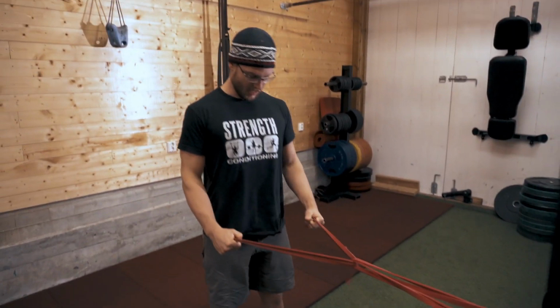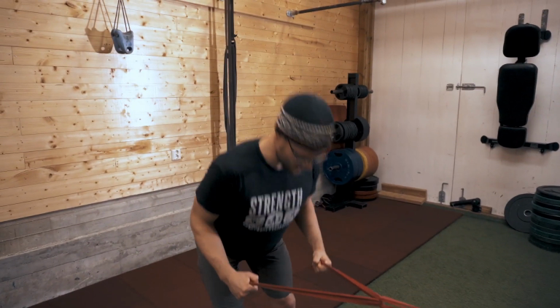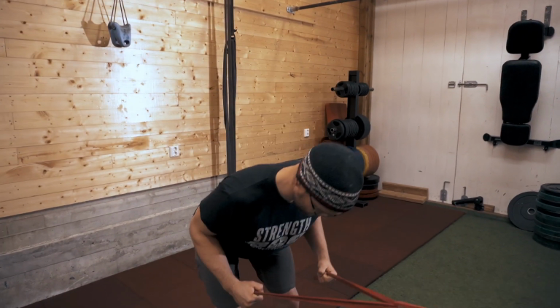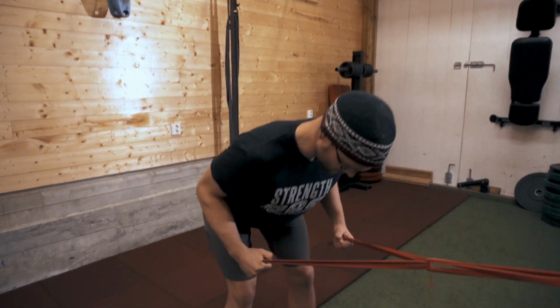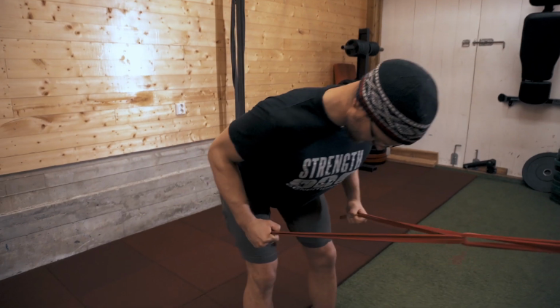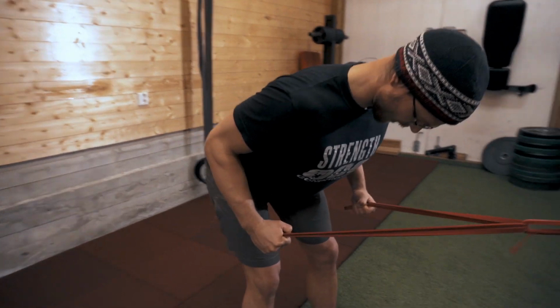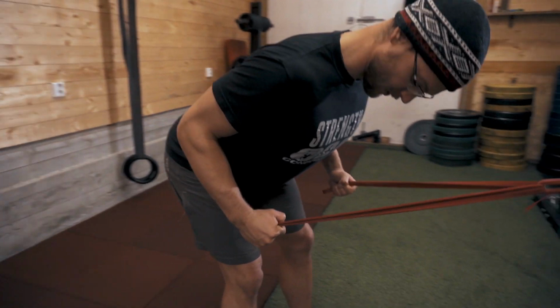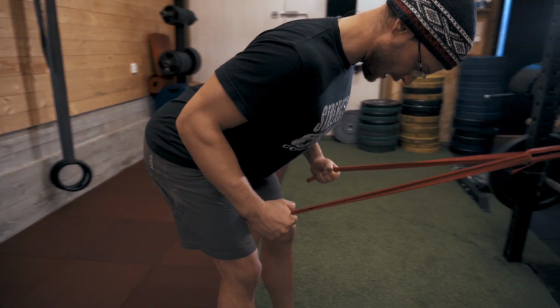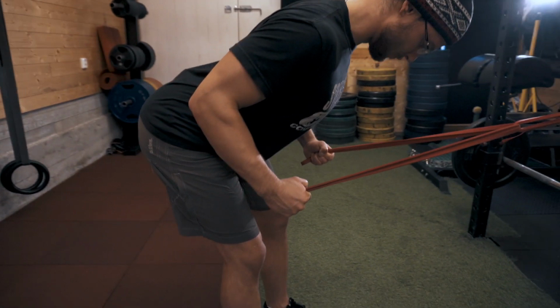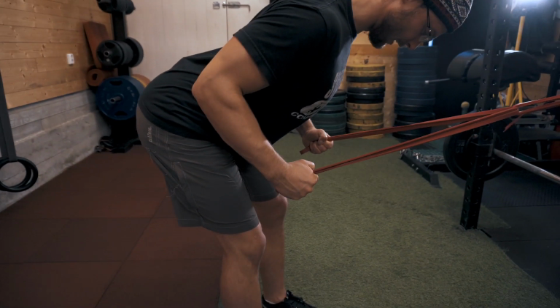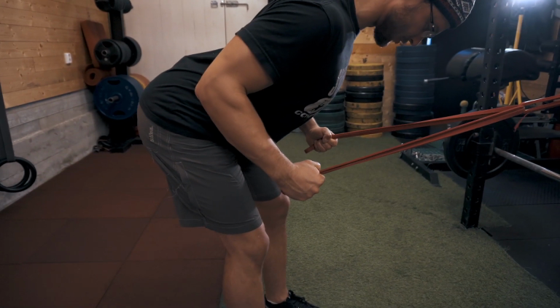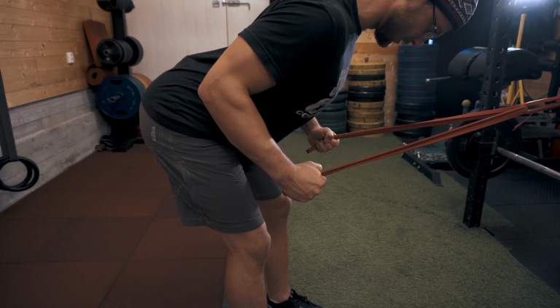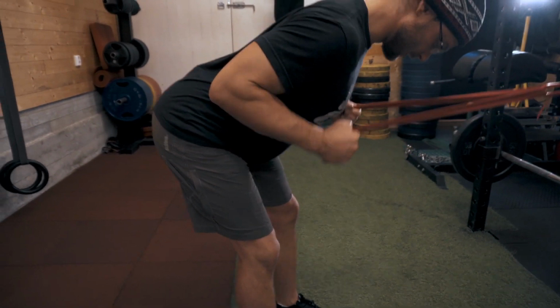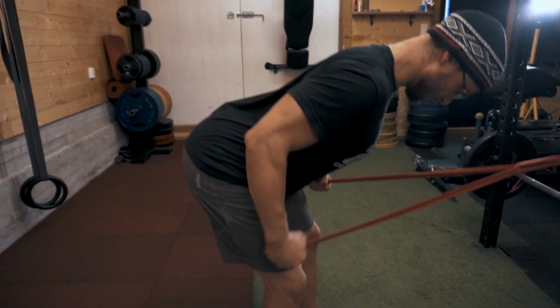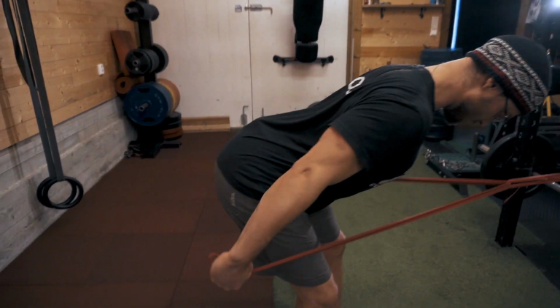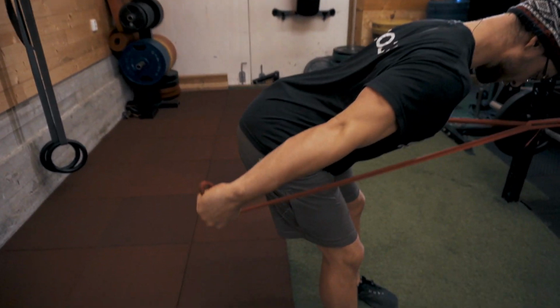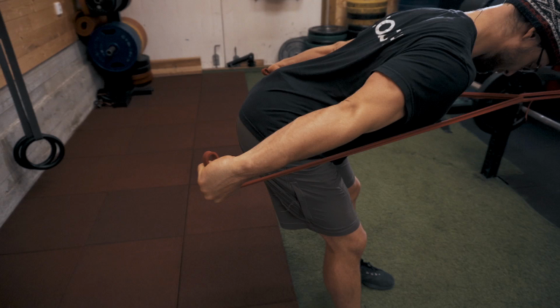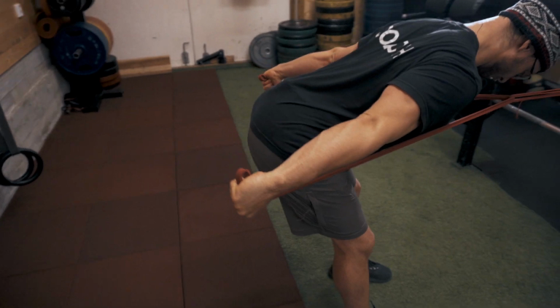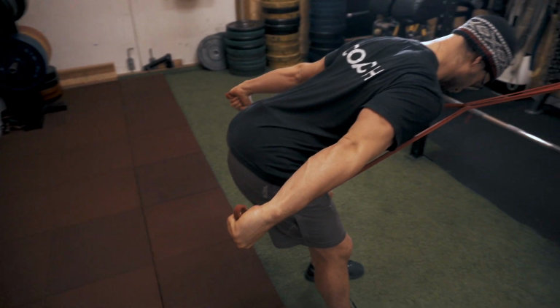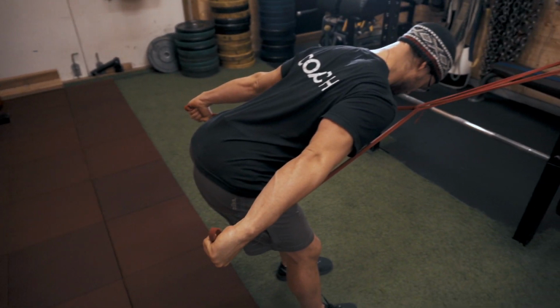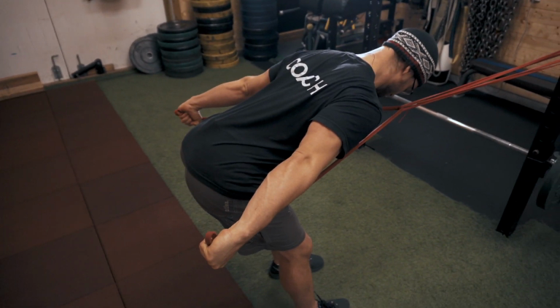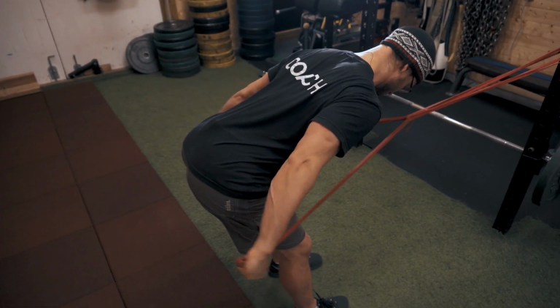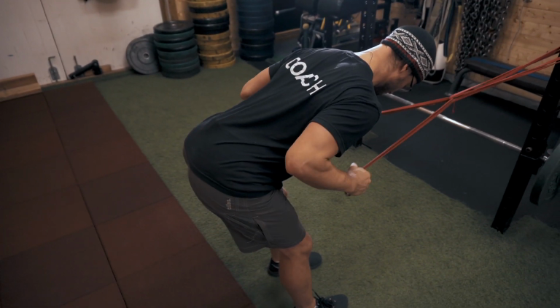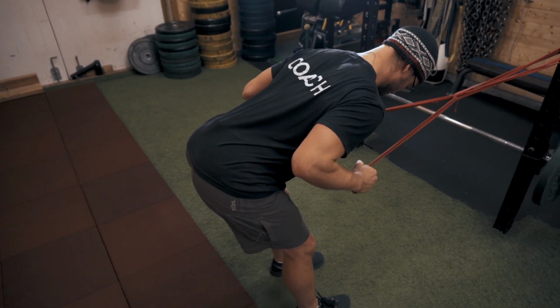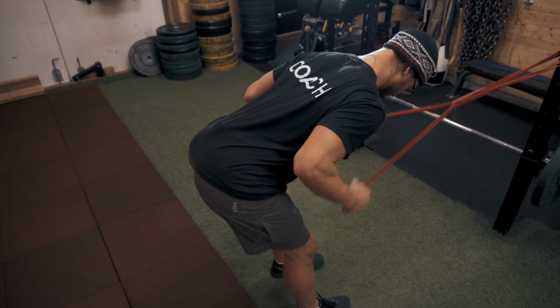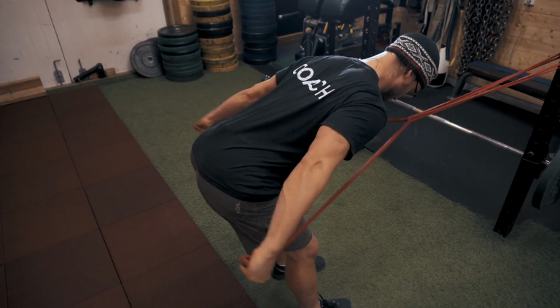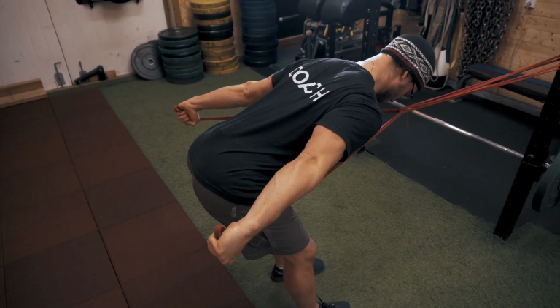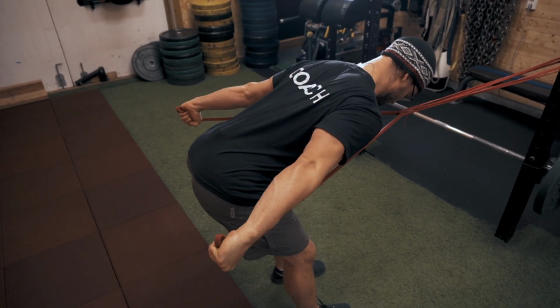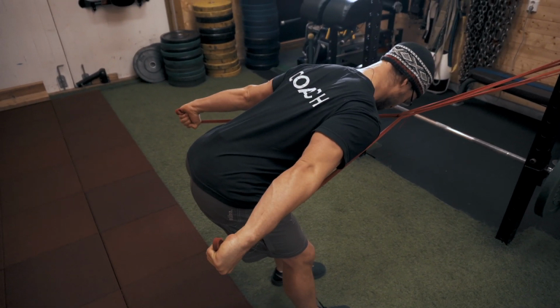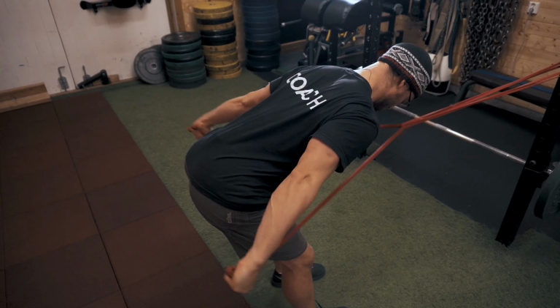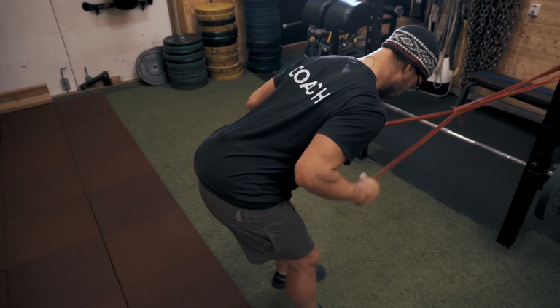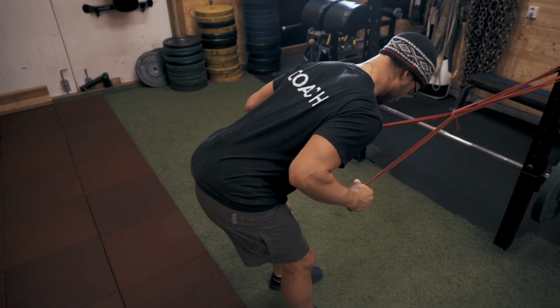Hip hinge down, 90 degrees at the elbow, back flat and straight. Push back to full extension, squeeze for a moment, and return. Full extension, squeeze, and return.